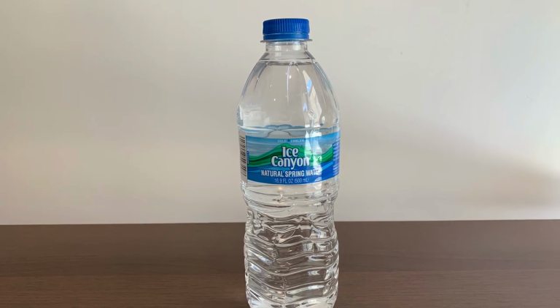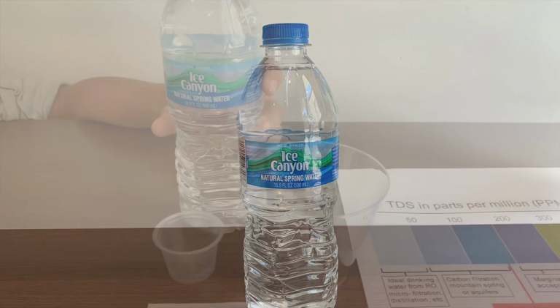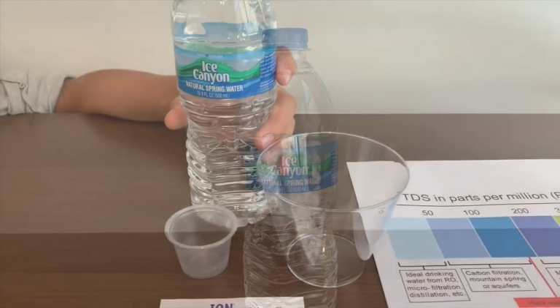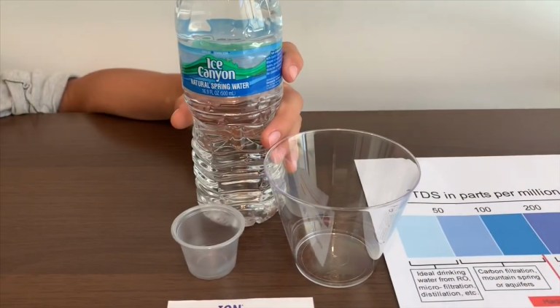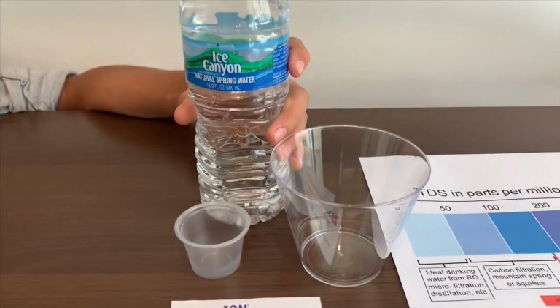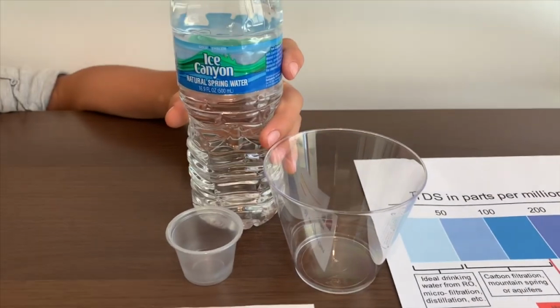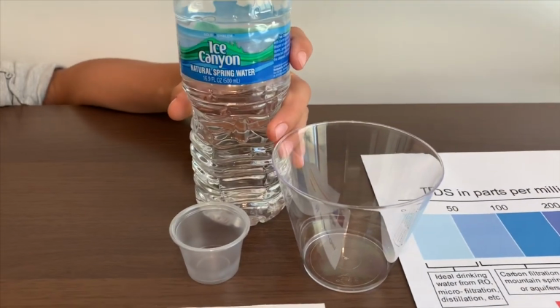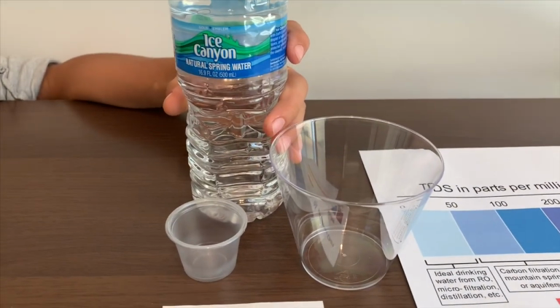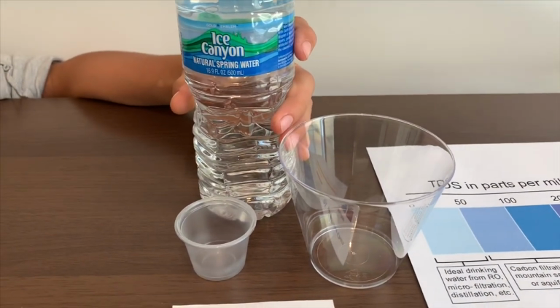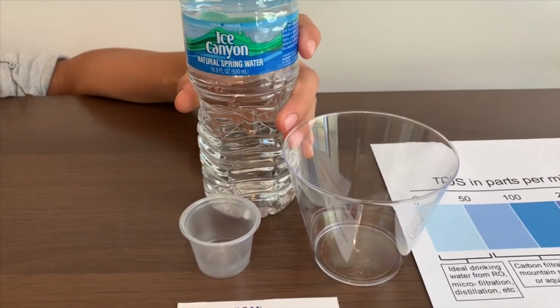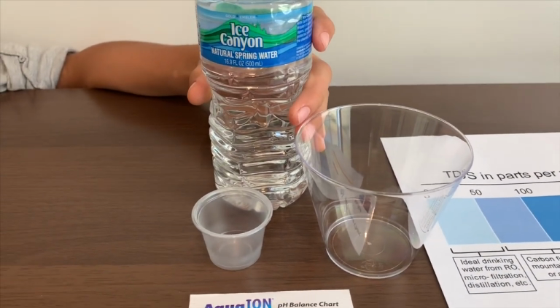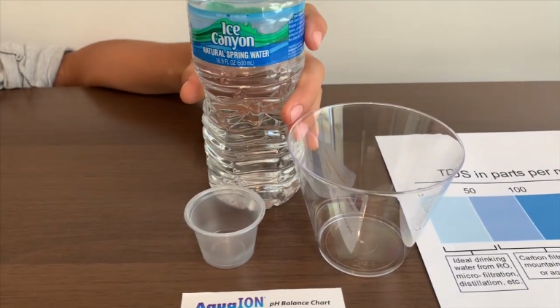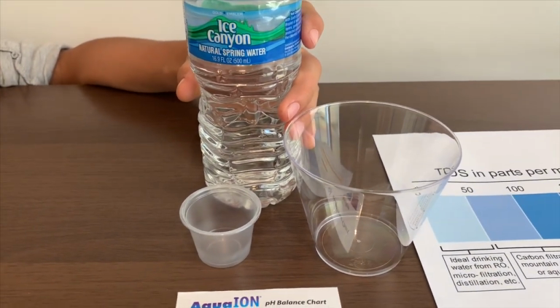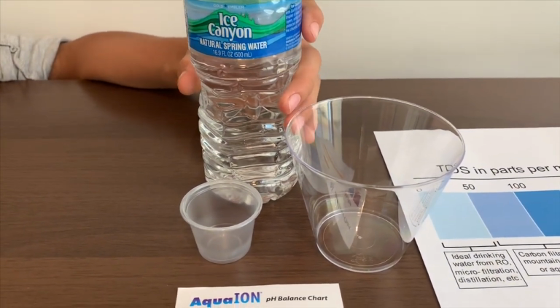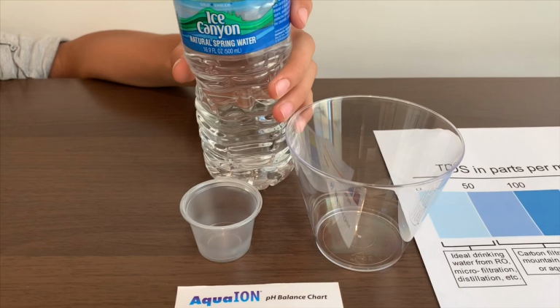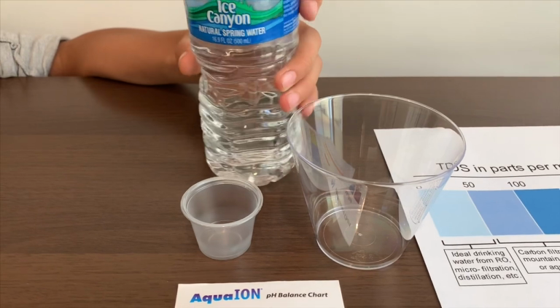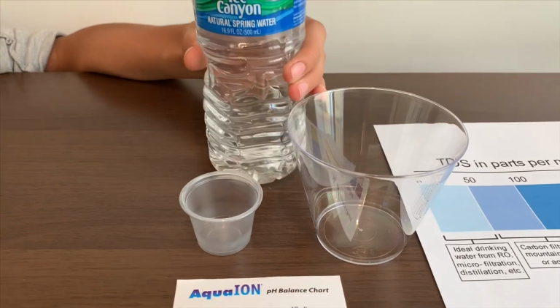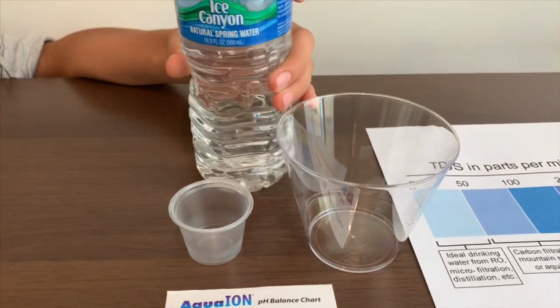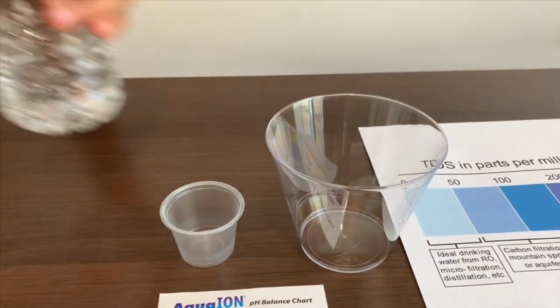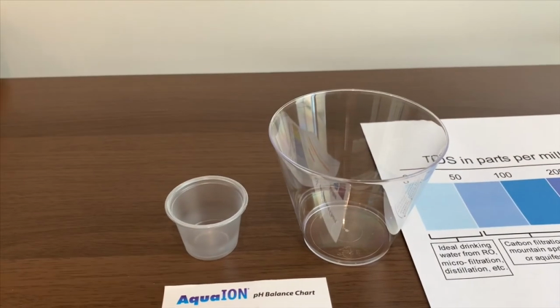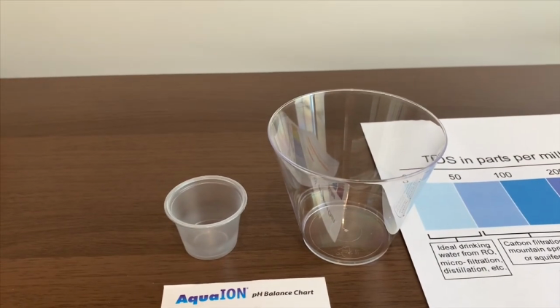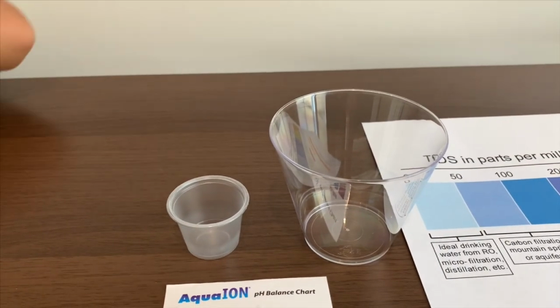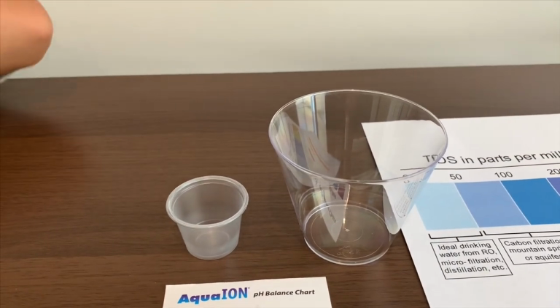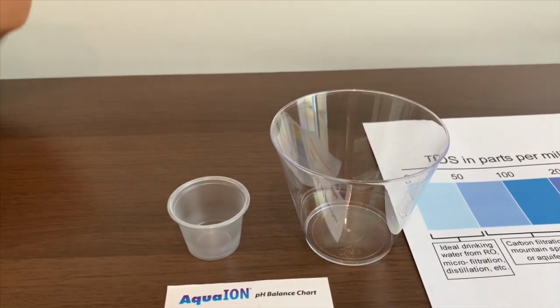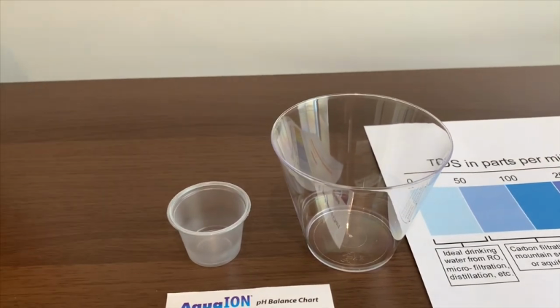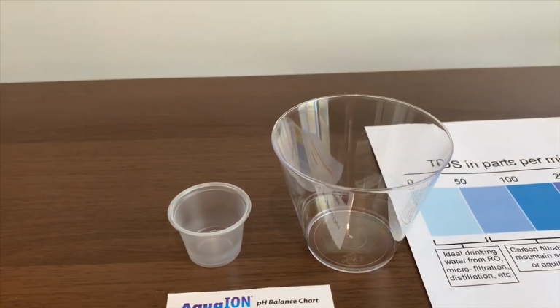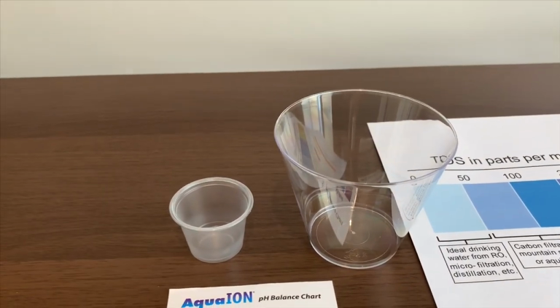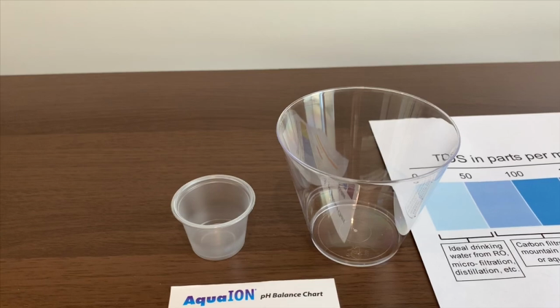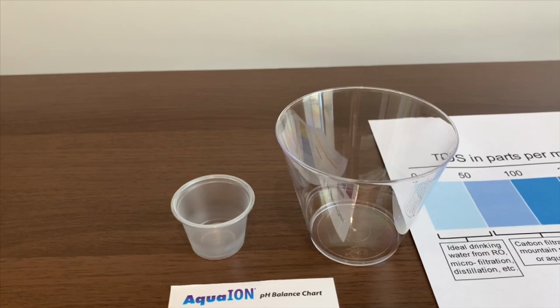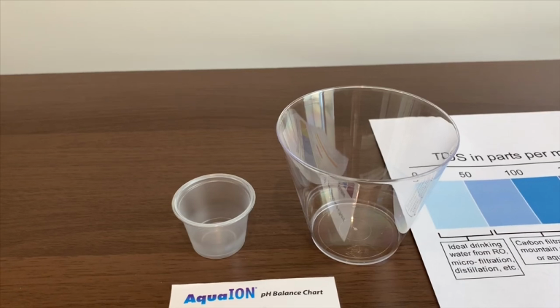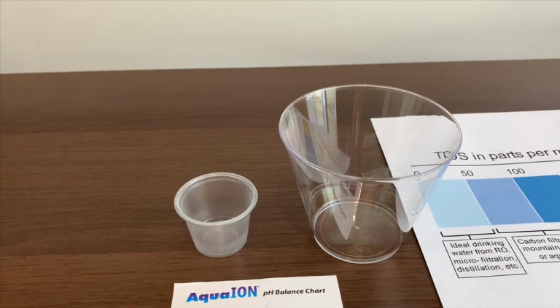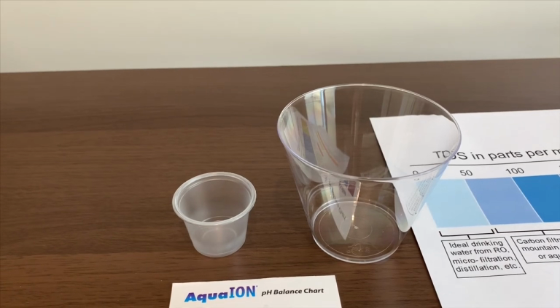This is Ice Canyon Natural Spring Water from California. We bought it at CVS for $1.00. Let's pour some in so we can test the TDS level and the pH level.